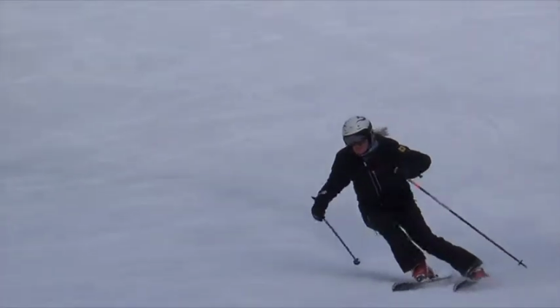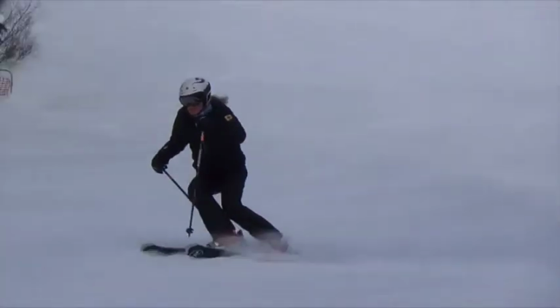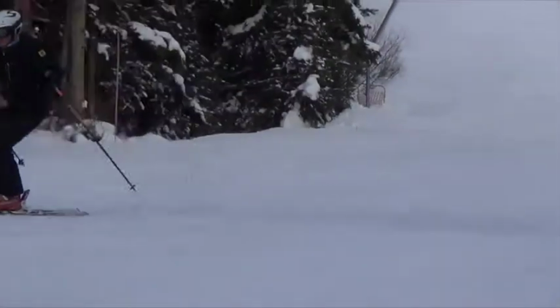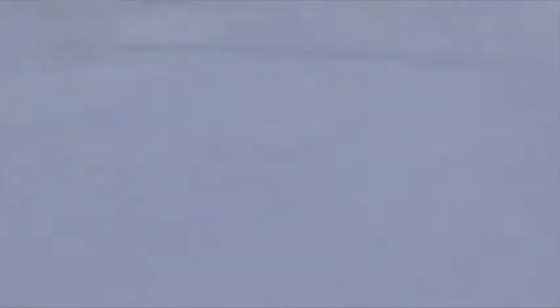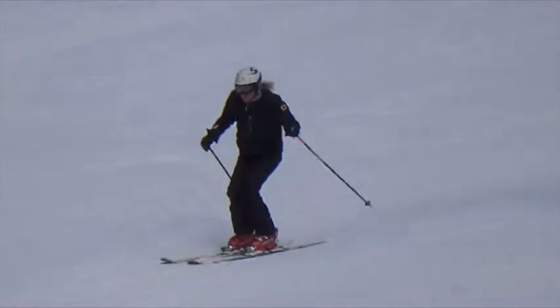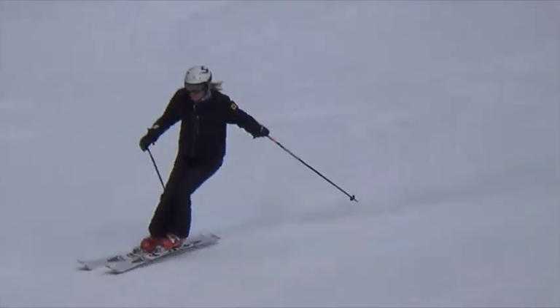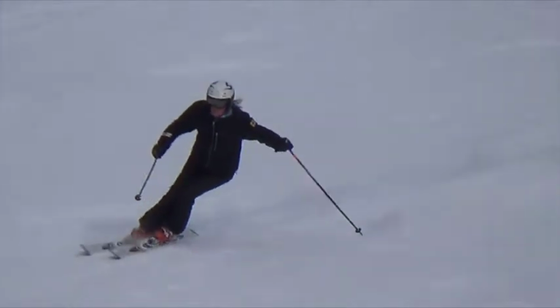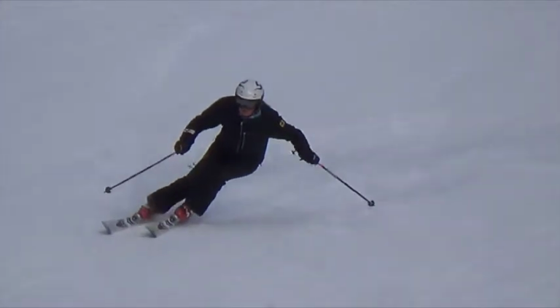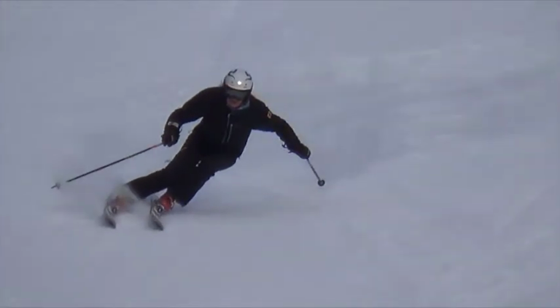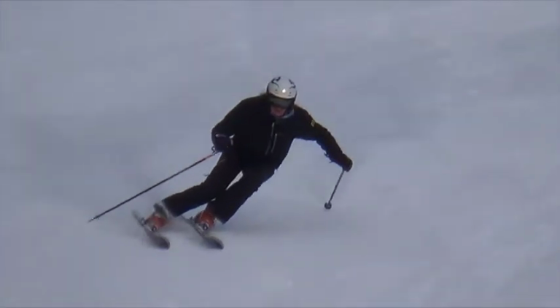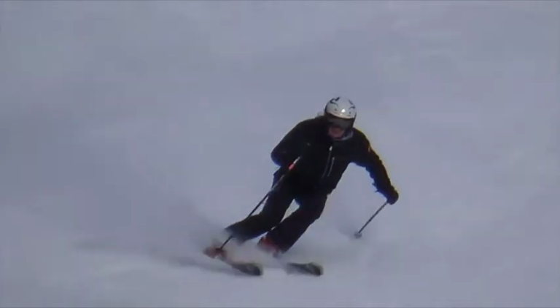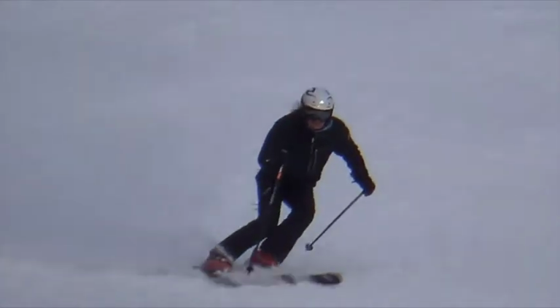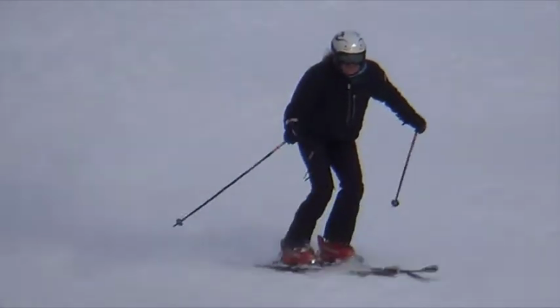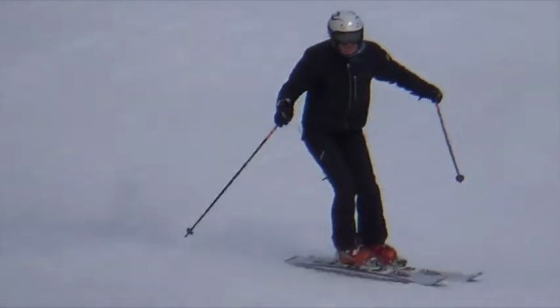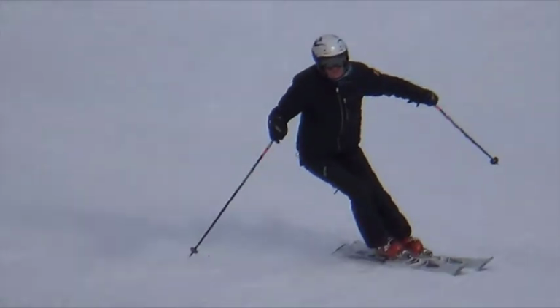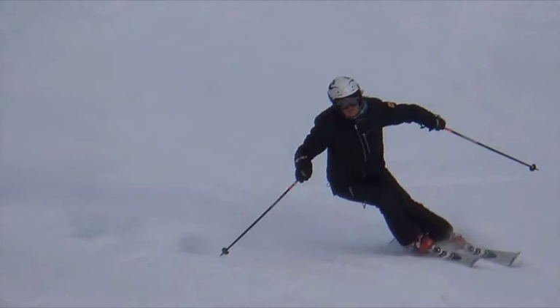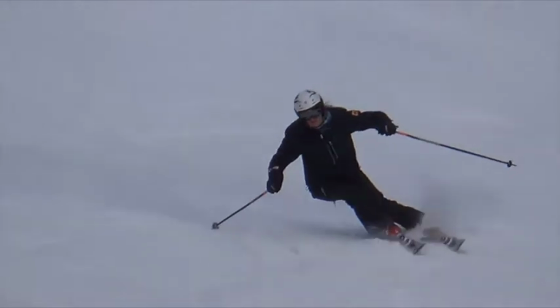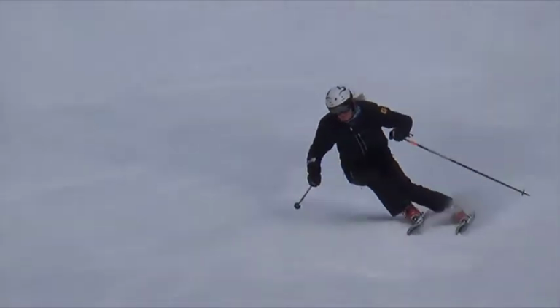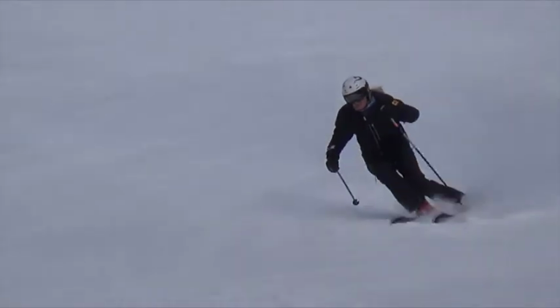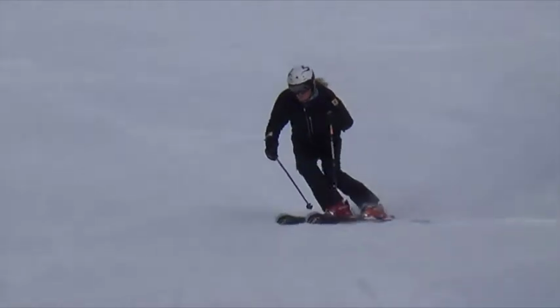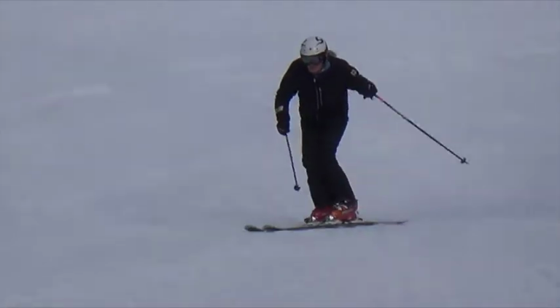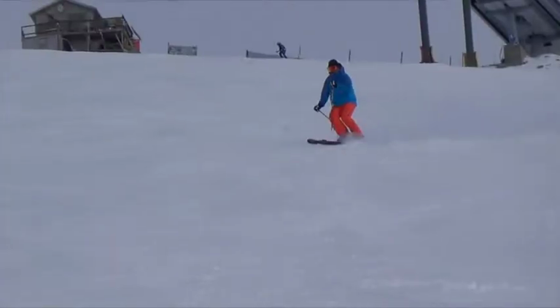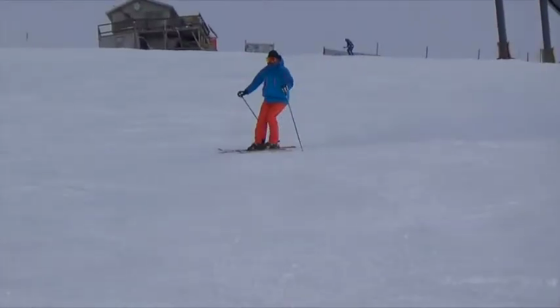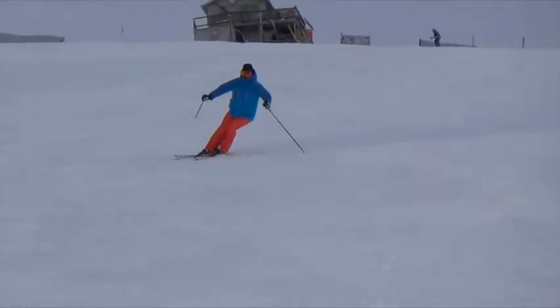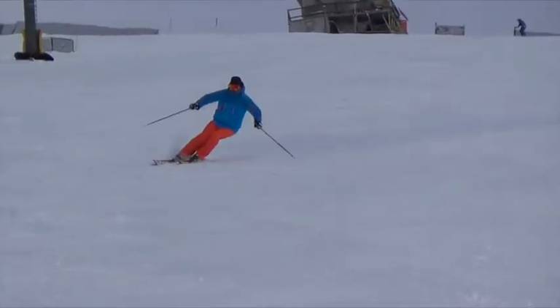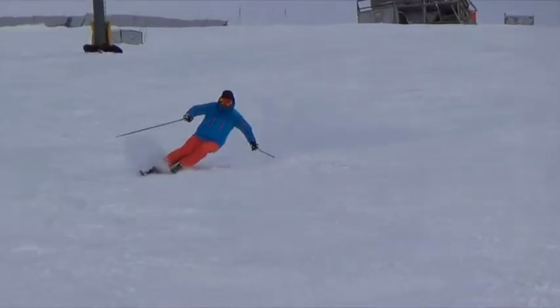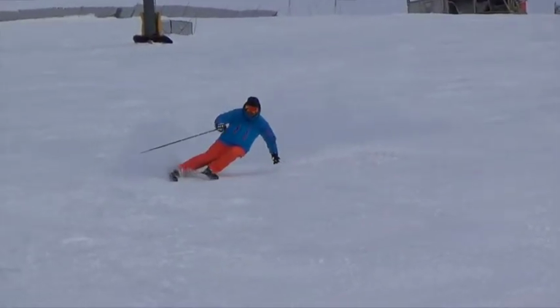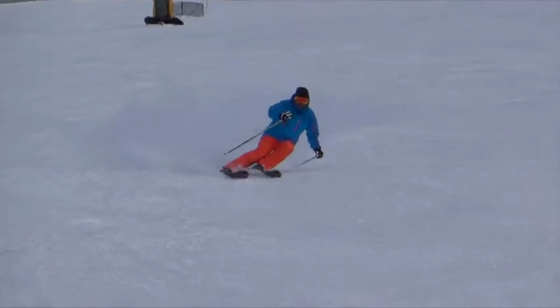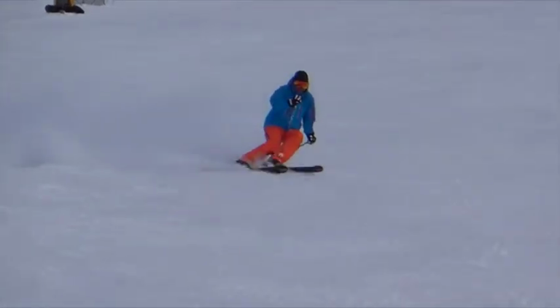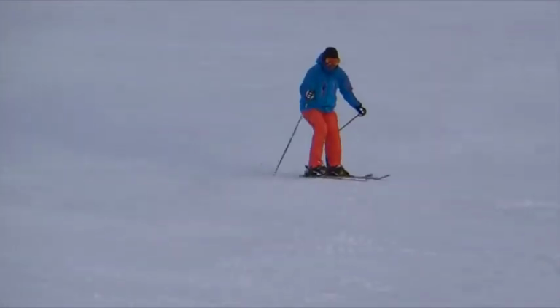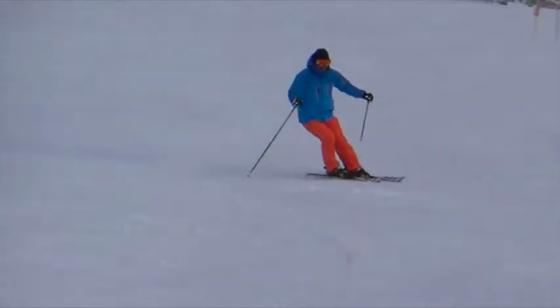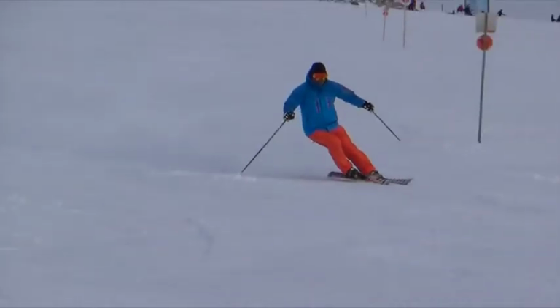To take it to the next level, focus on staying balanced over the outside ski, and this will allow you to move inside the arc, not down against the ski.